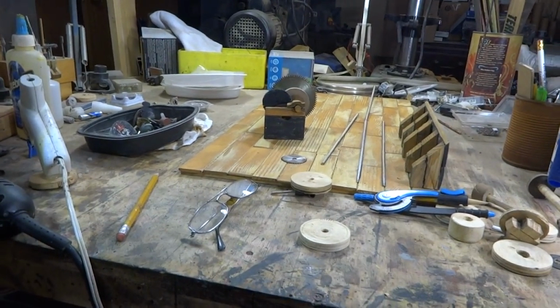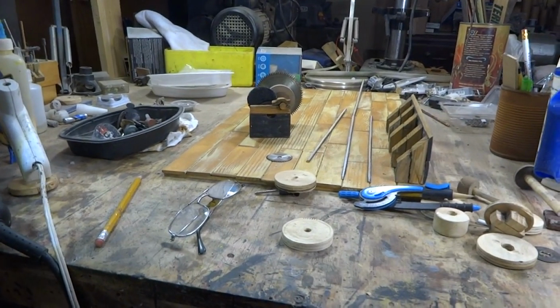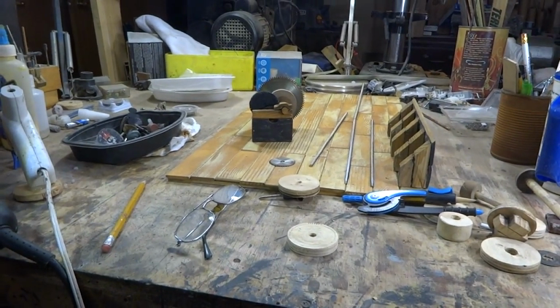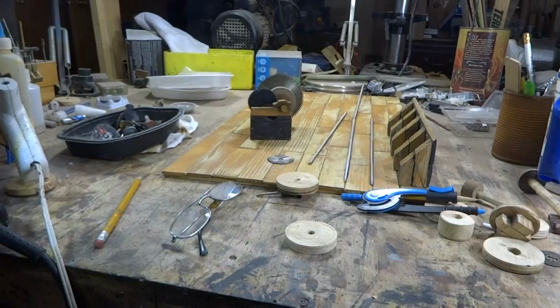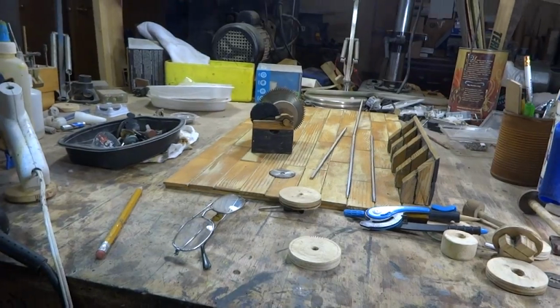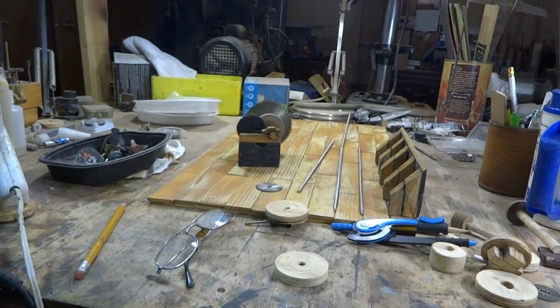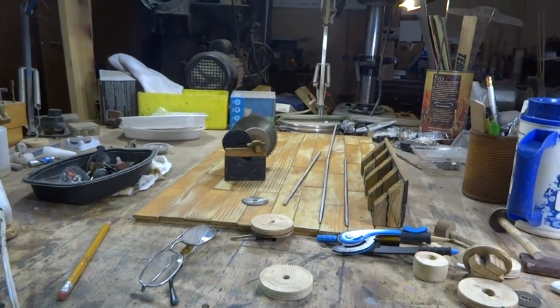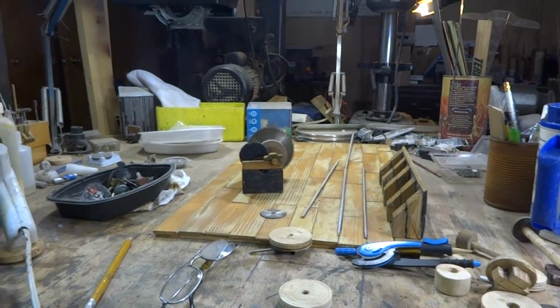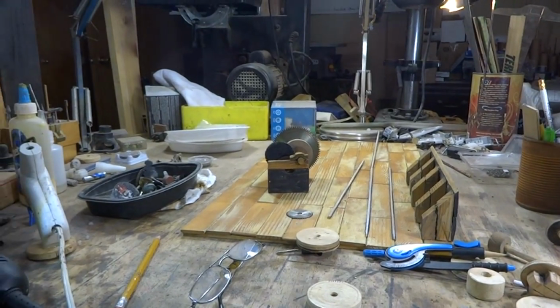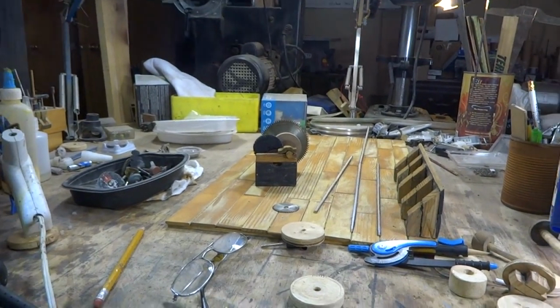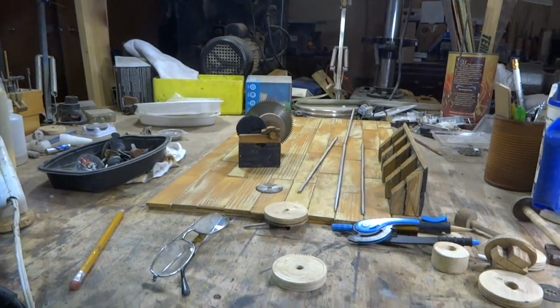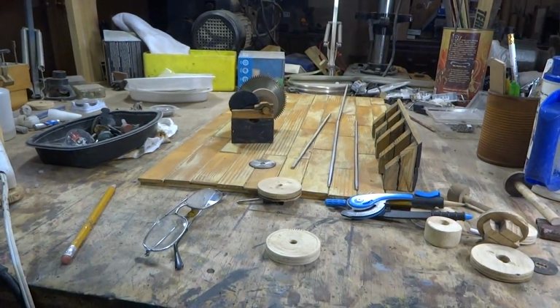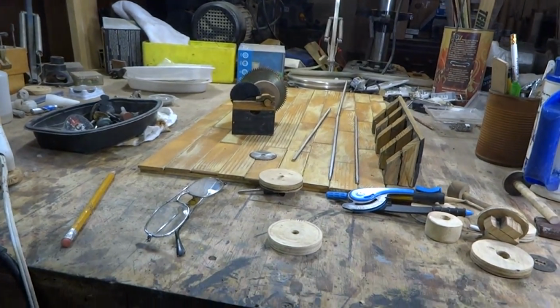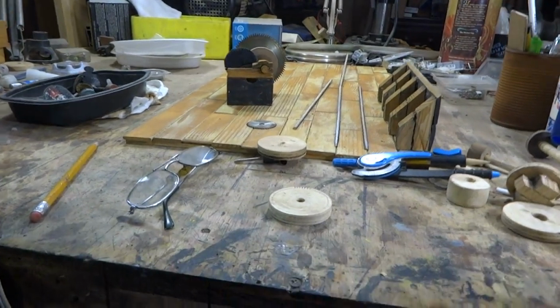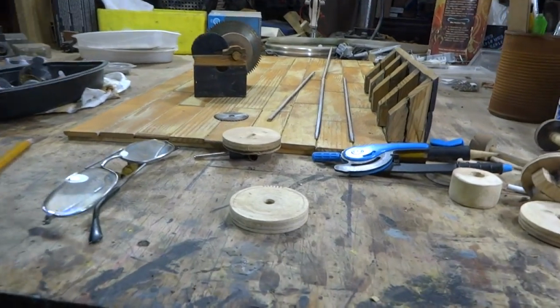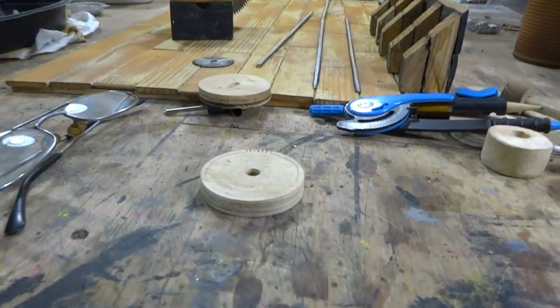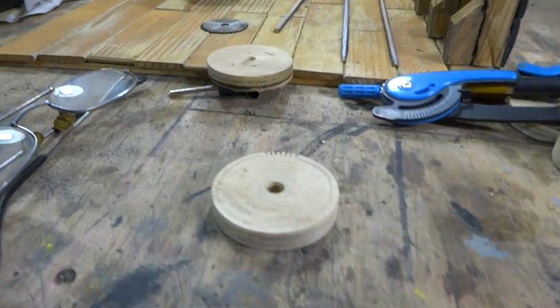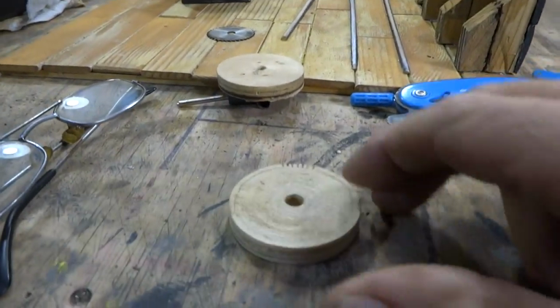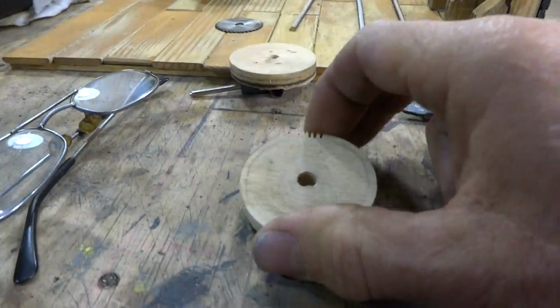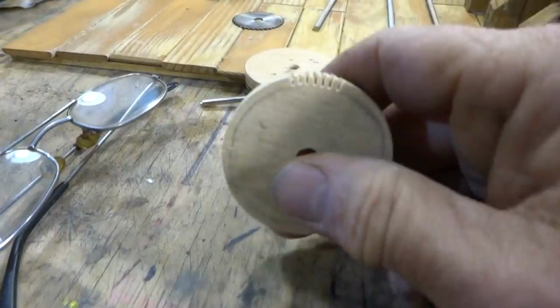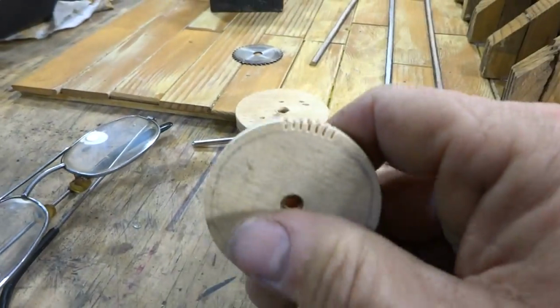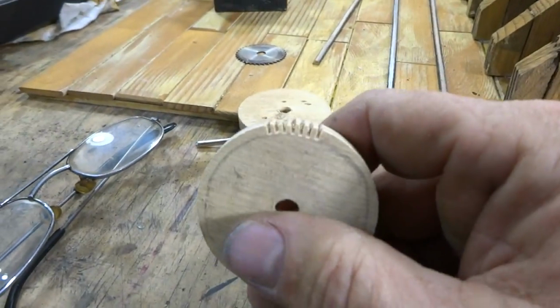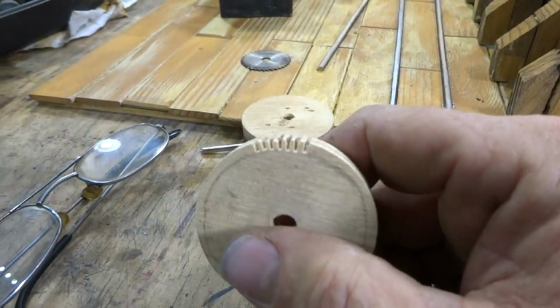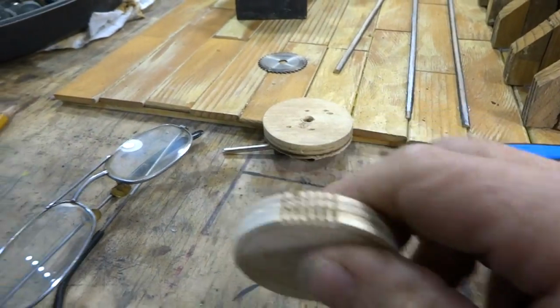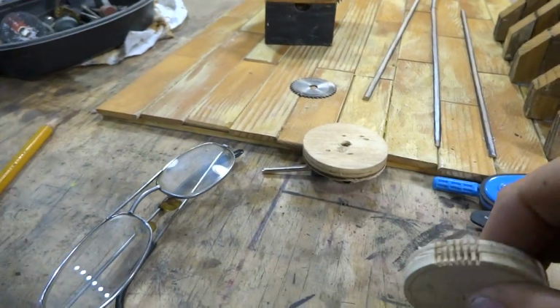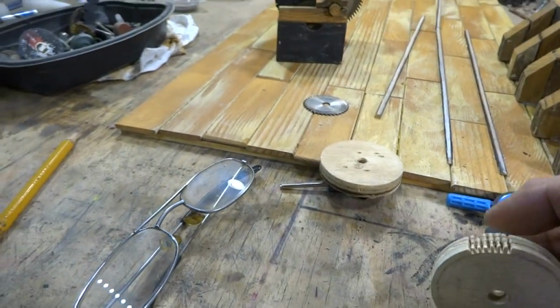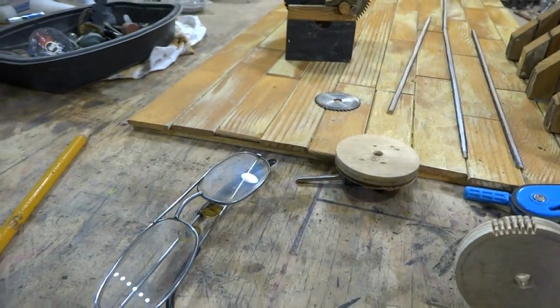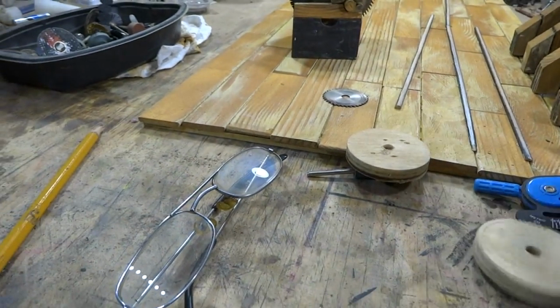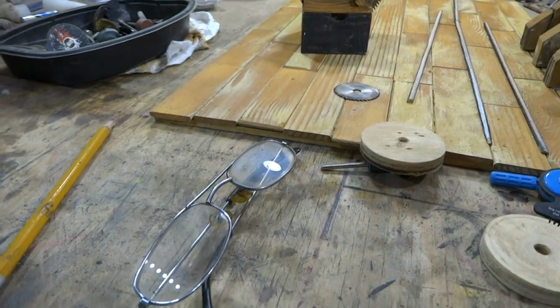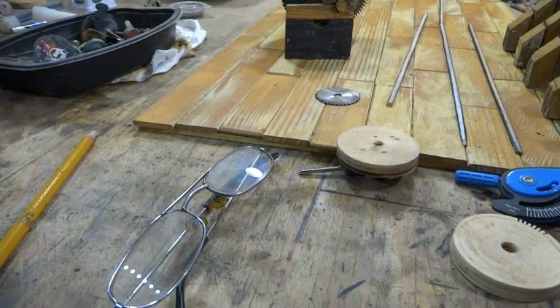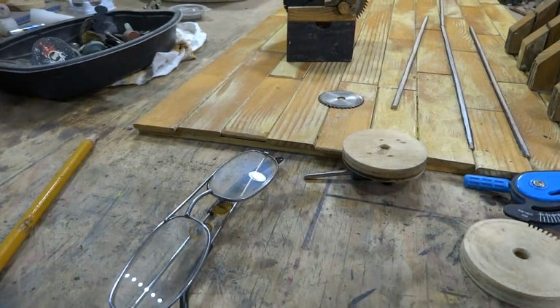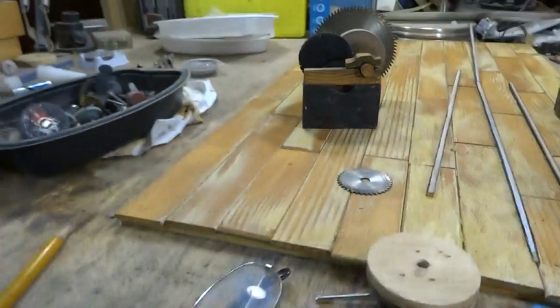Bandsaws are cheap — sixty bucks gets you the same thing I'm using. I don't have a lot of money in any of my tools except my miniature table saw. But anyway, I just wanted to show you that you can make gears and you can make transmission boxes.